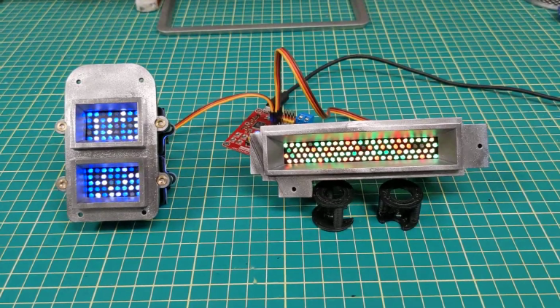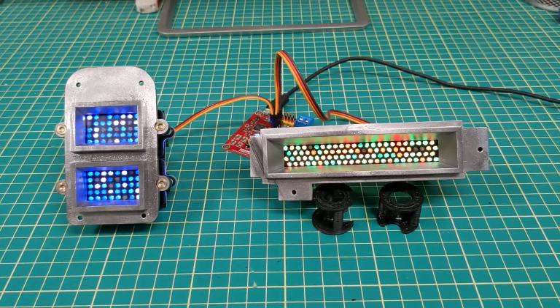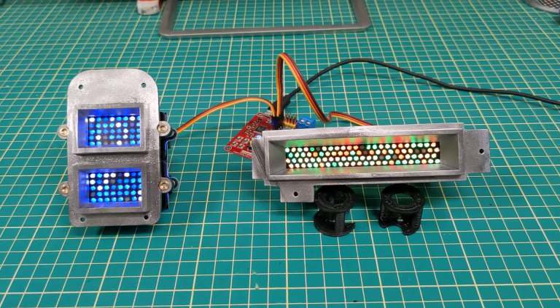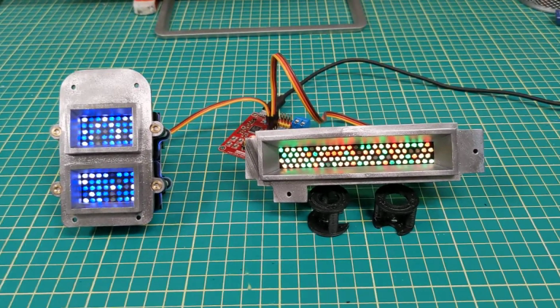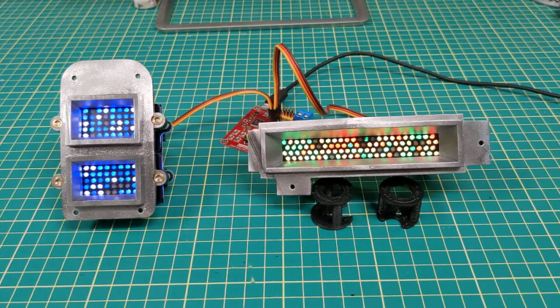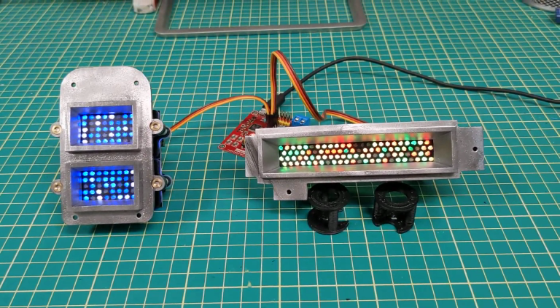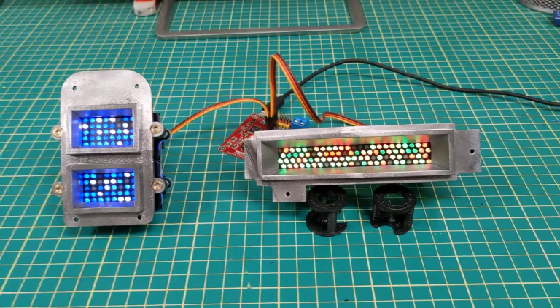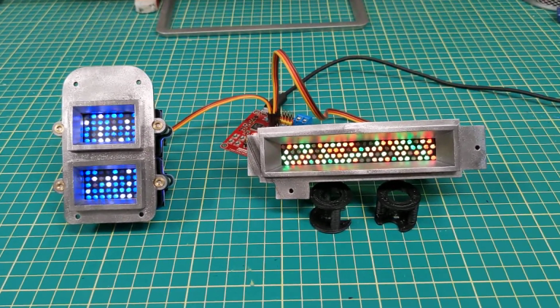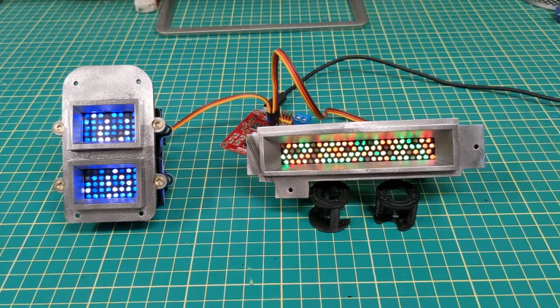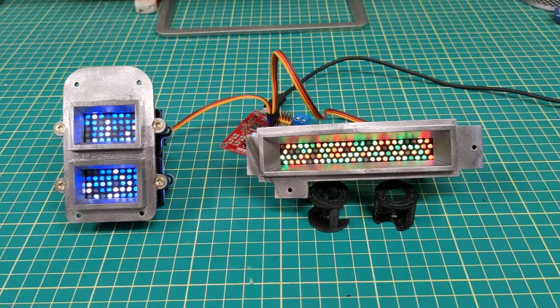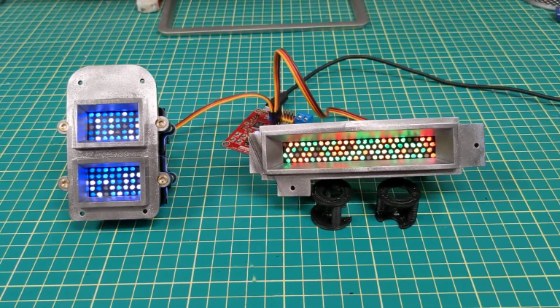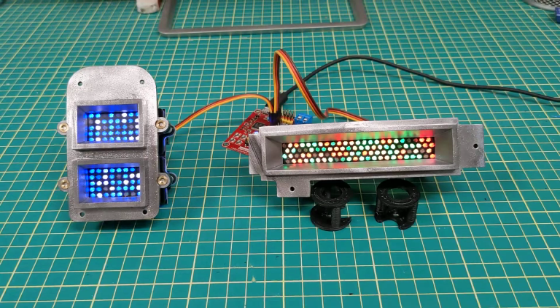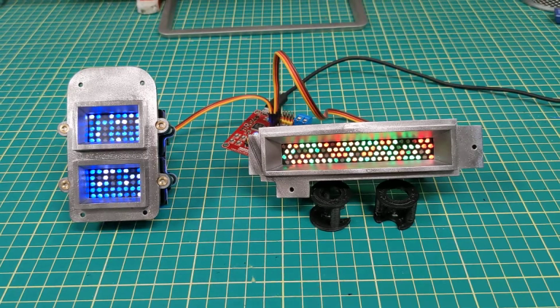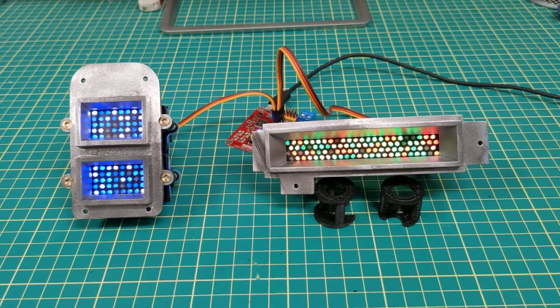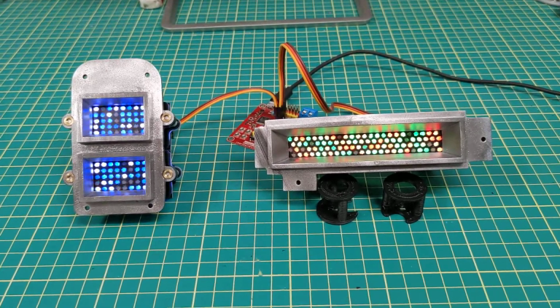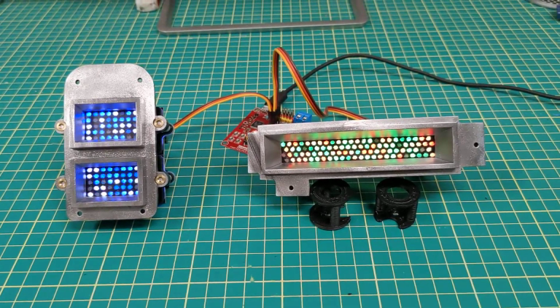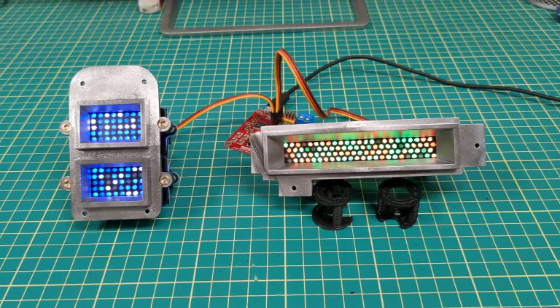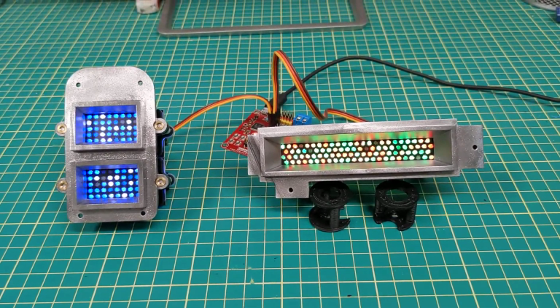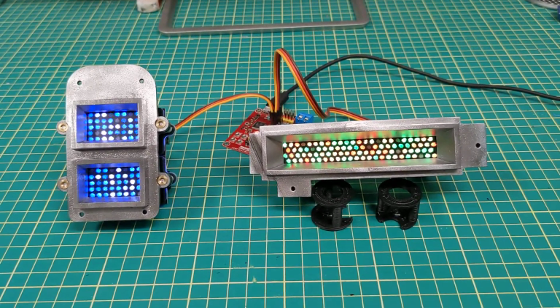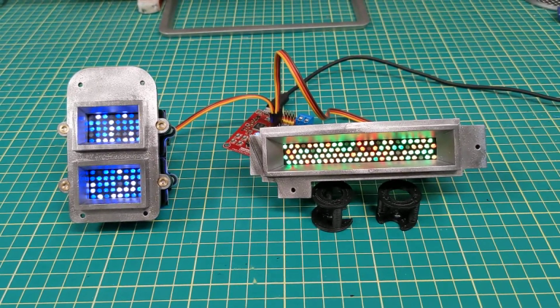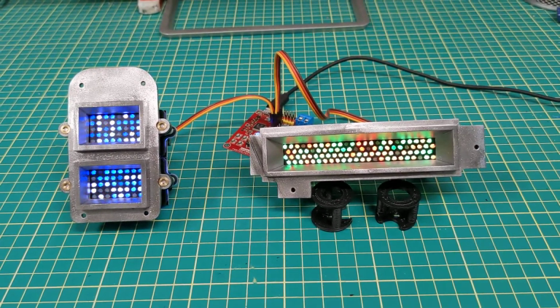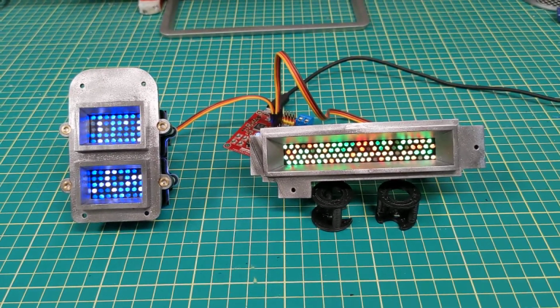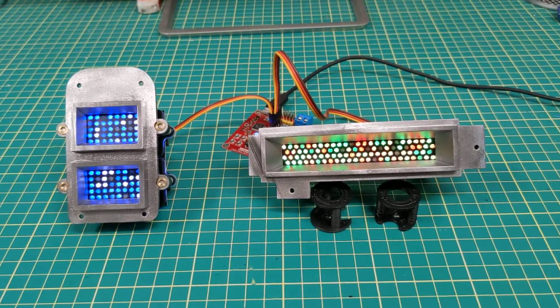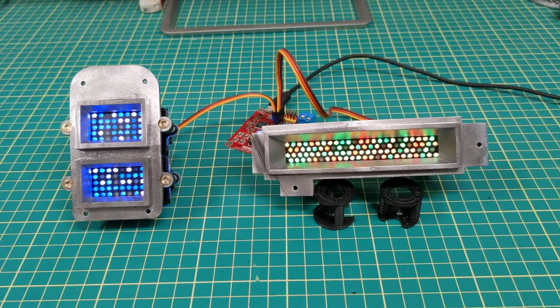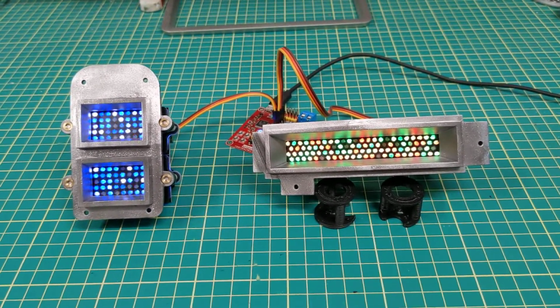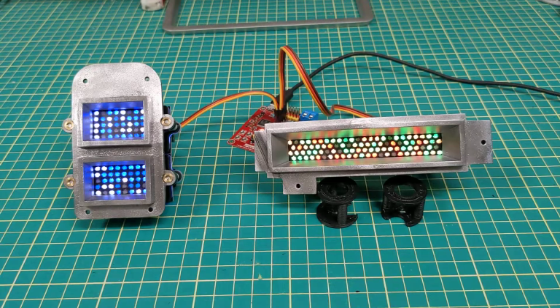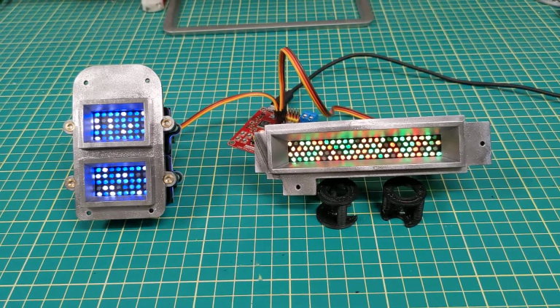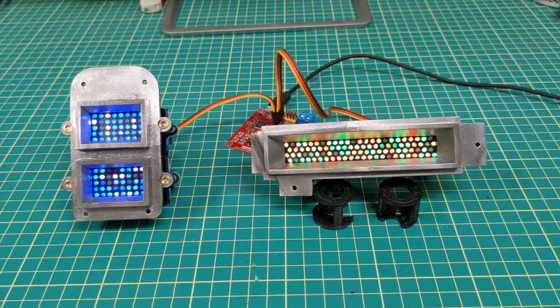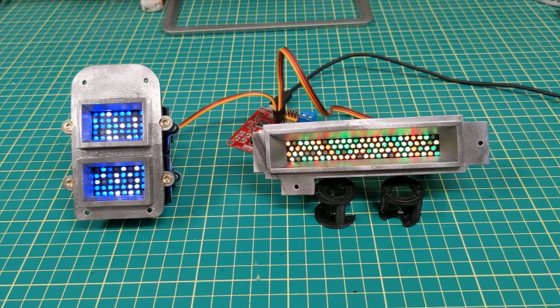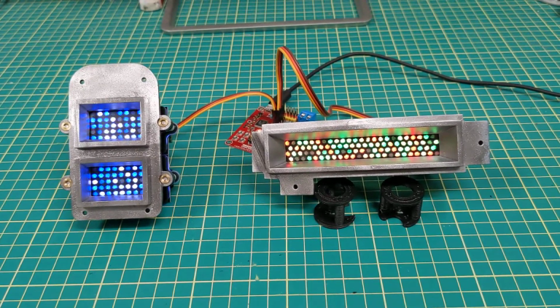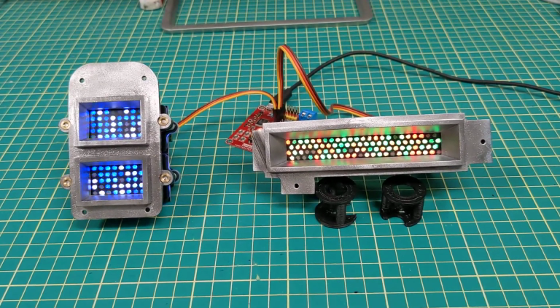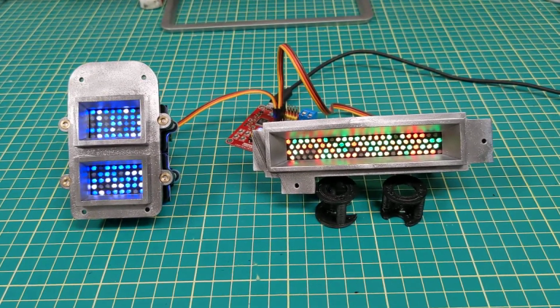Hello everyone, here are the surrounds that I designed for my R2 unit. These are resin printed and then painted in a gloss black and then airbrushed with Alclad chrome.